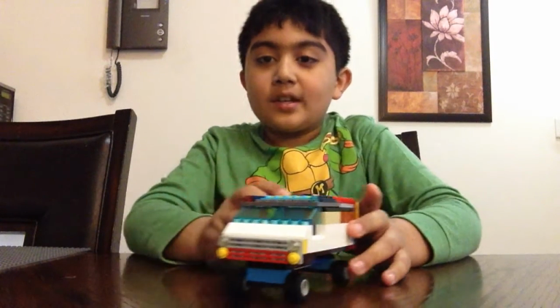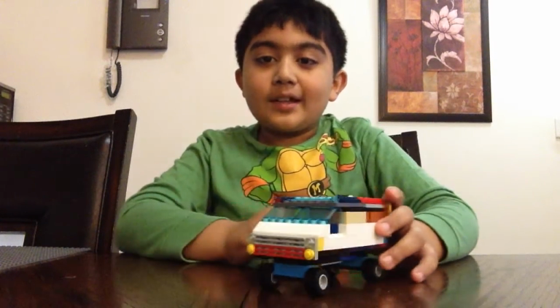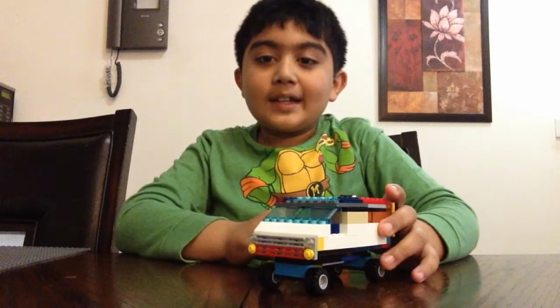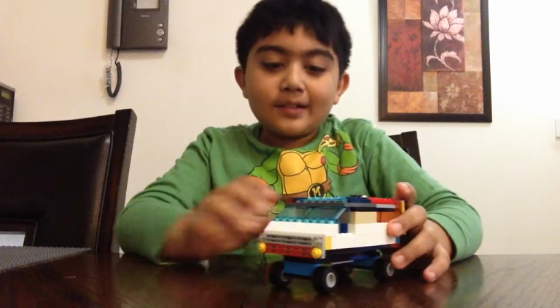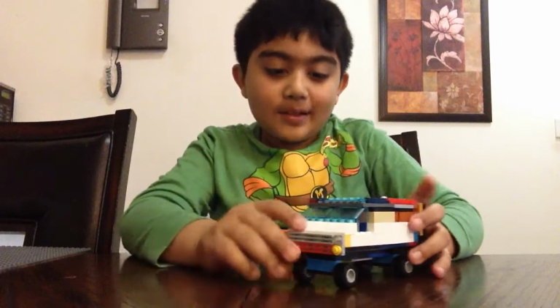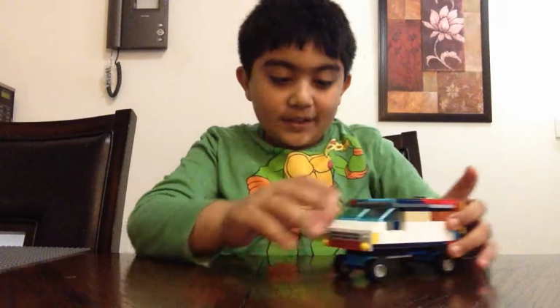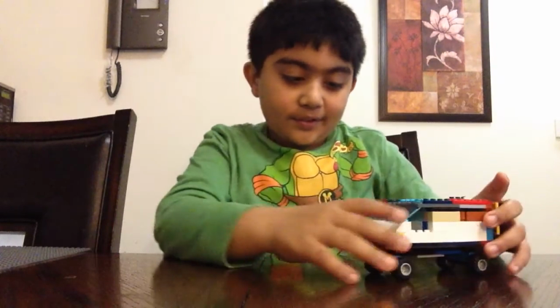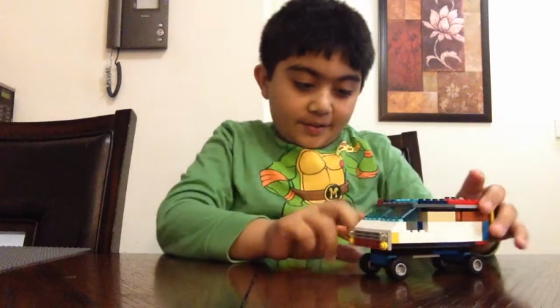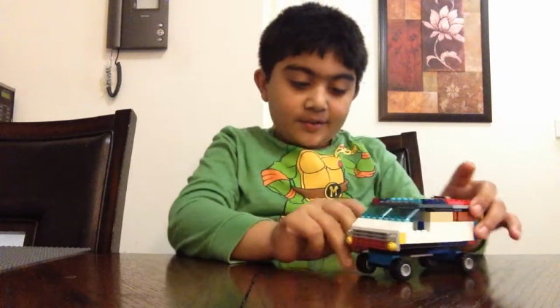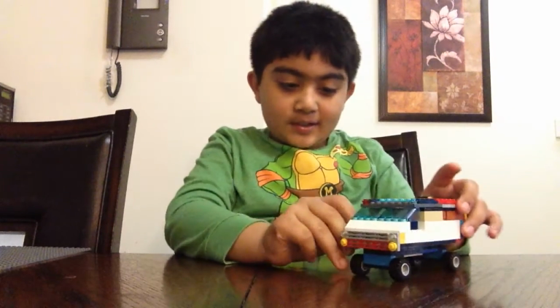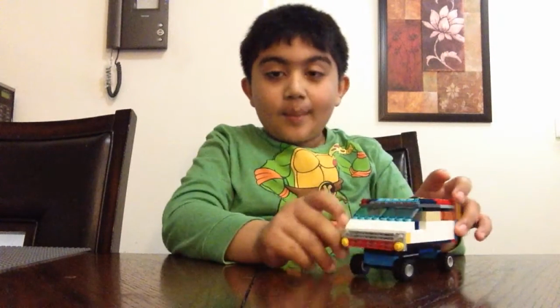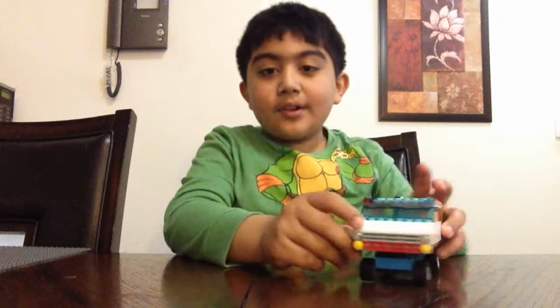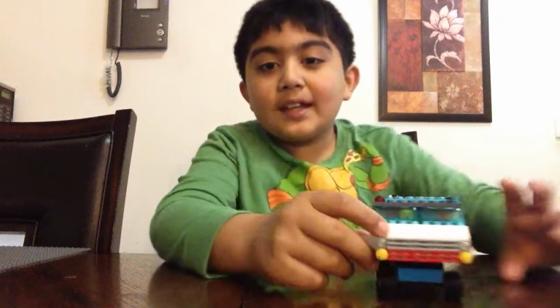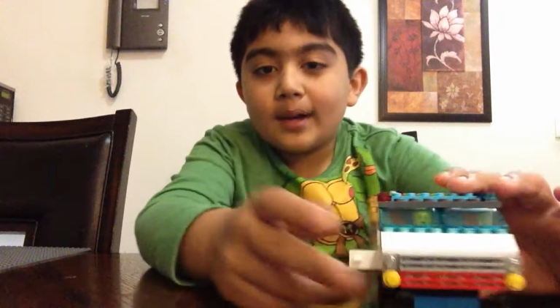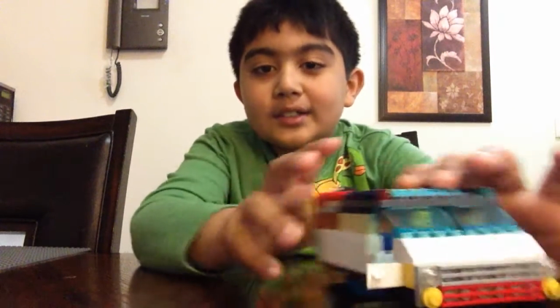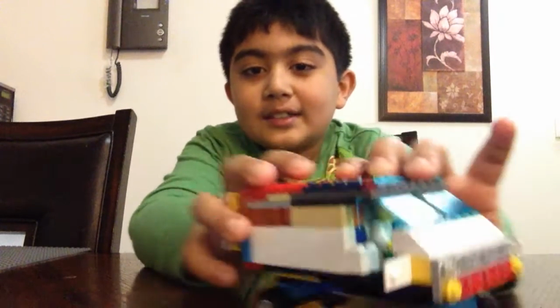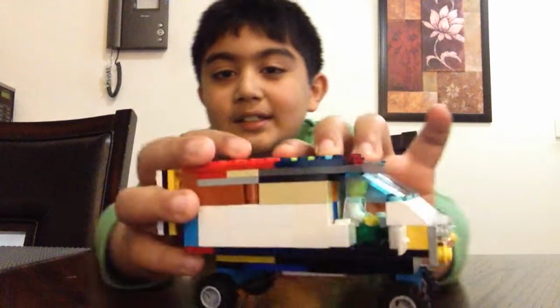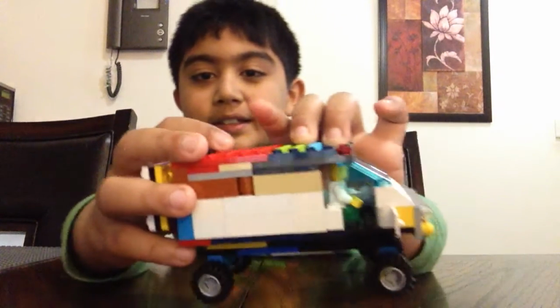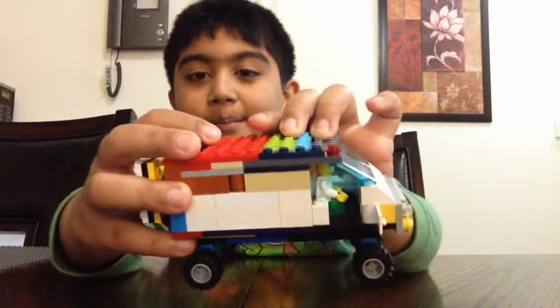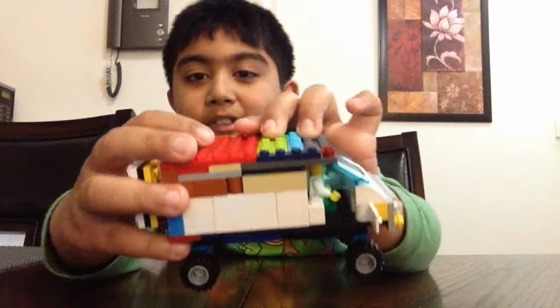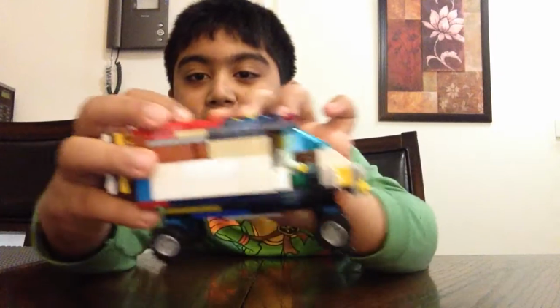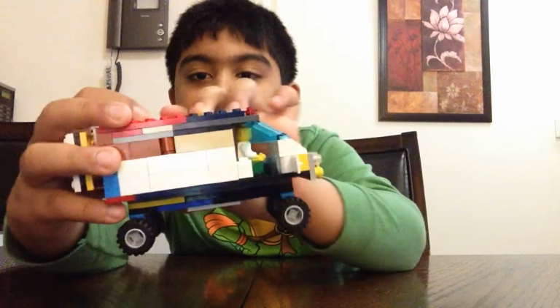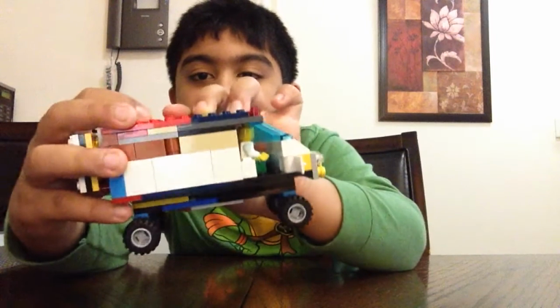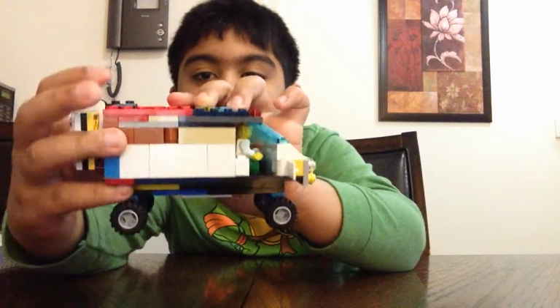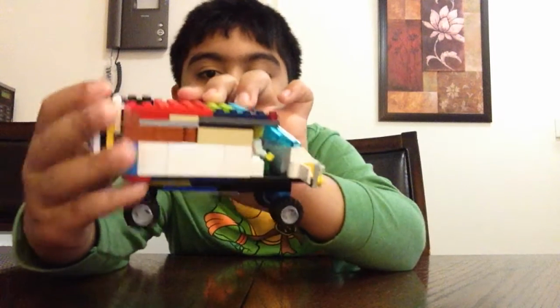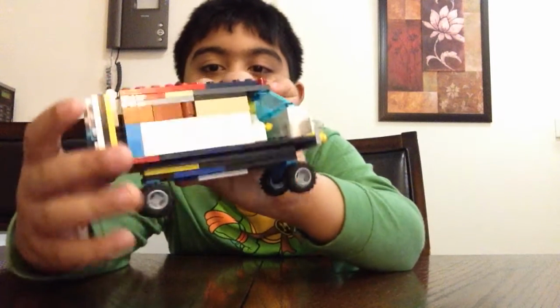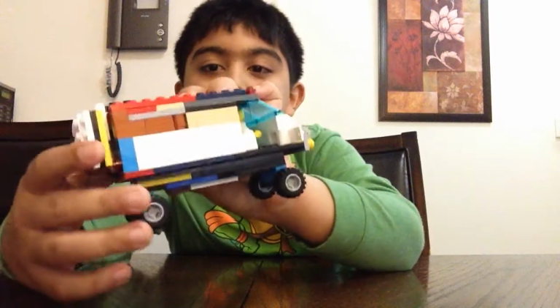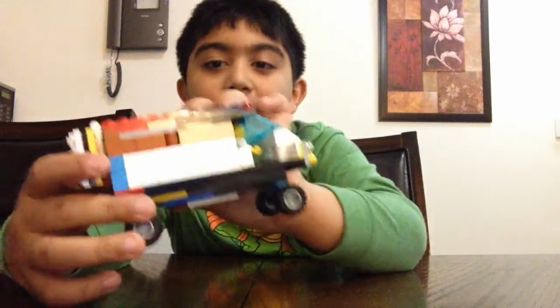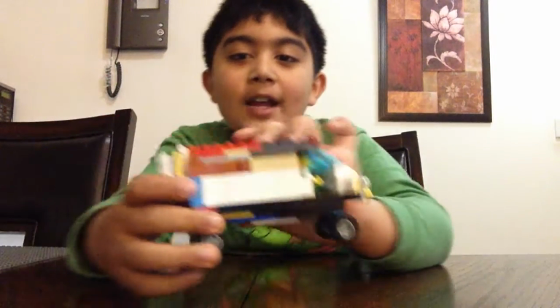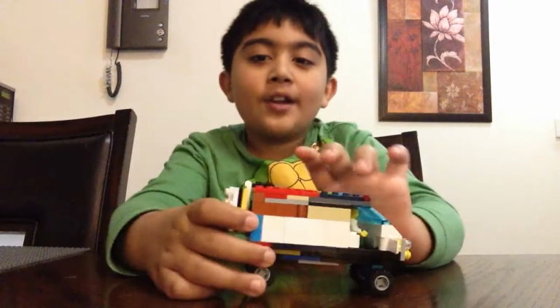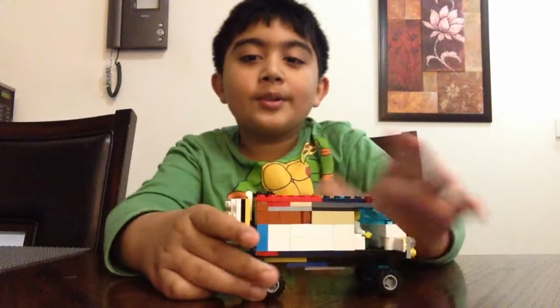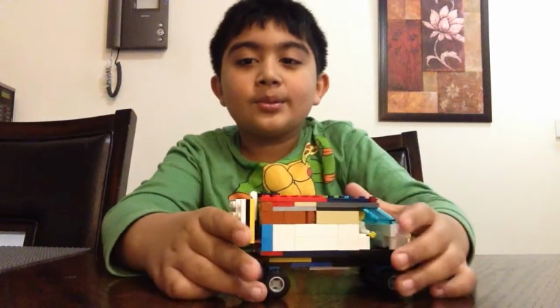So let's take a look at the minifigure inside. I'm not going to take him out. You can see it's the same person — it's the same guy that I always use.